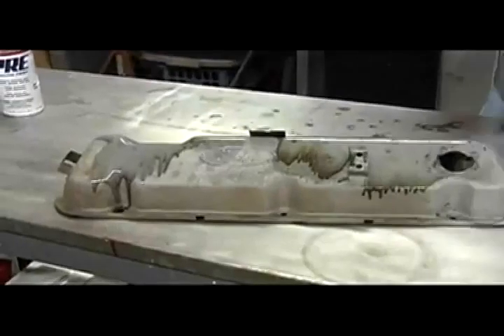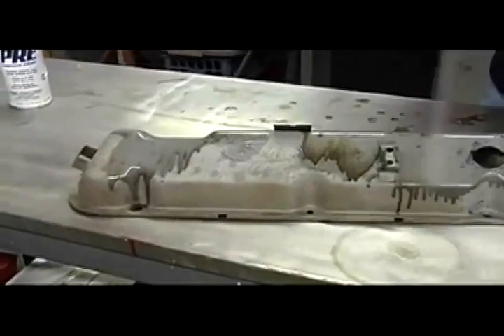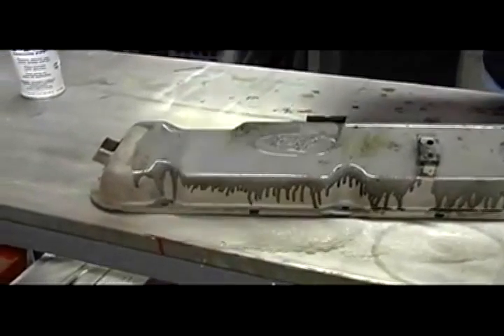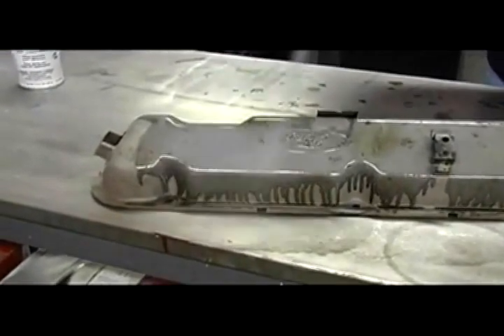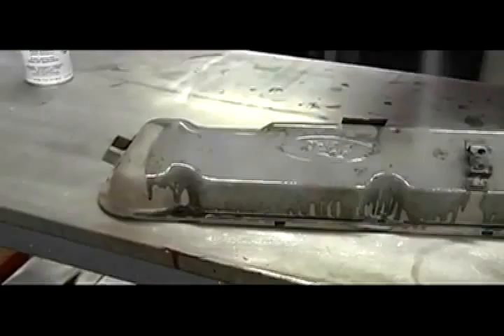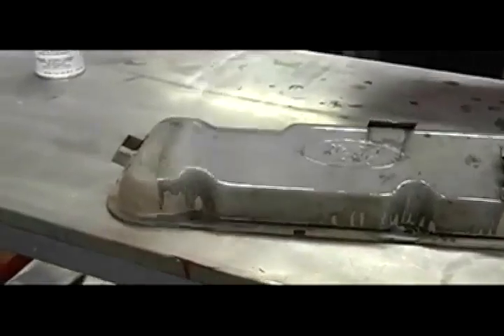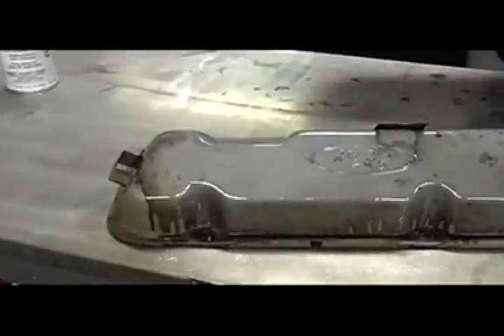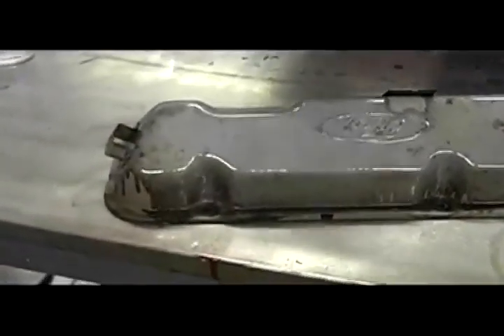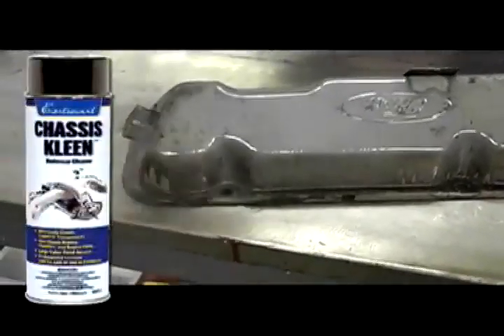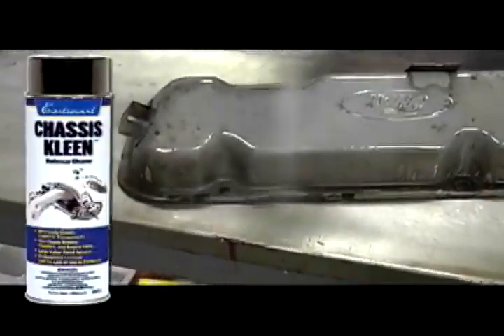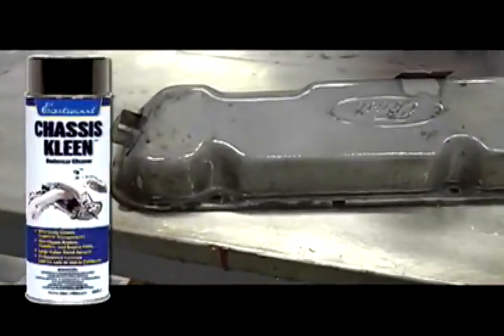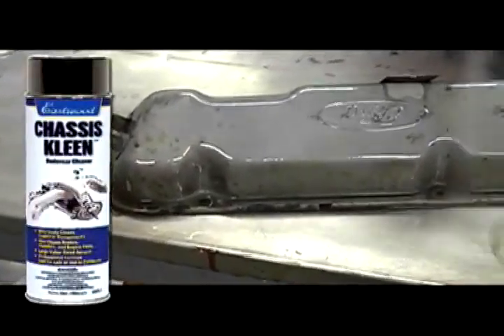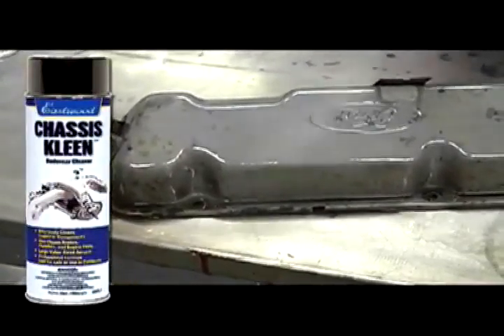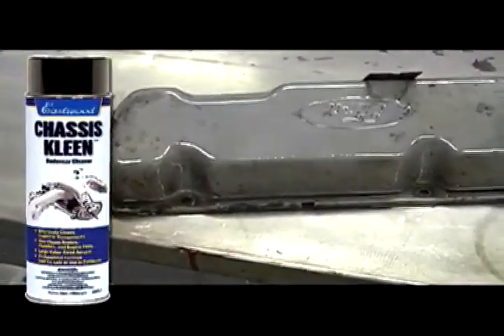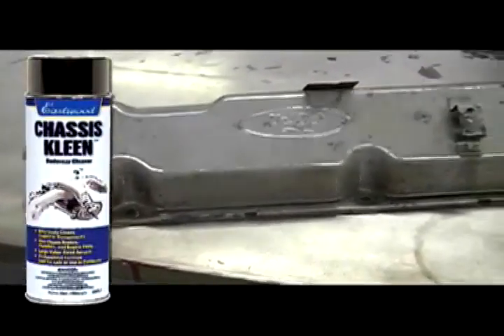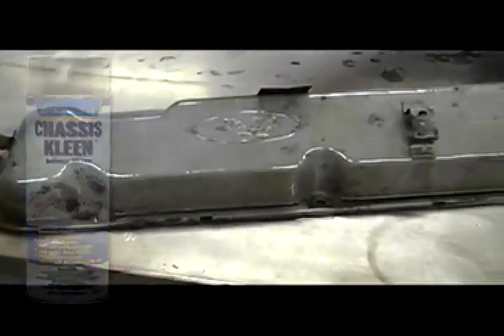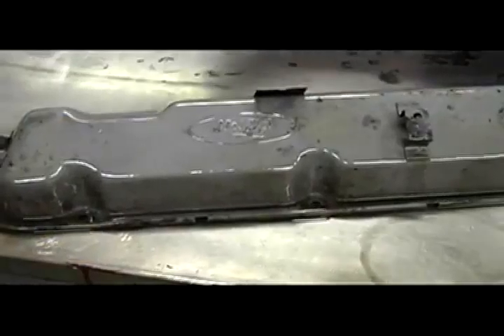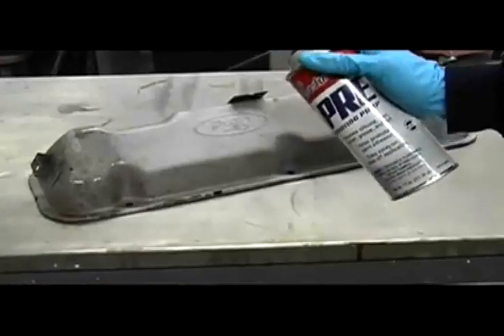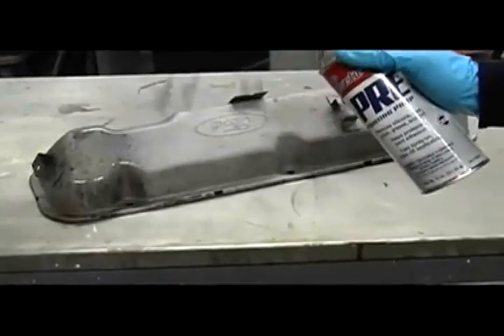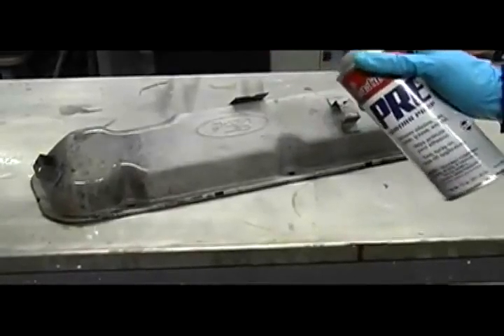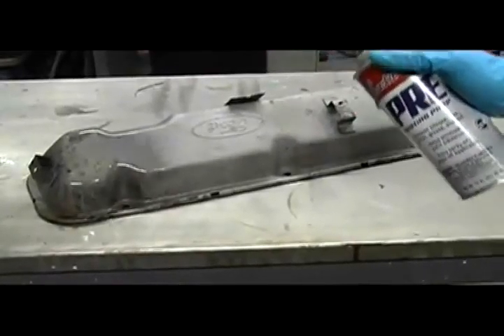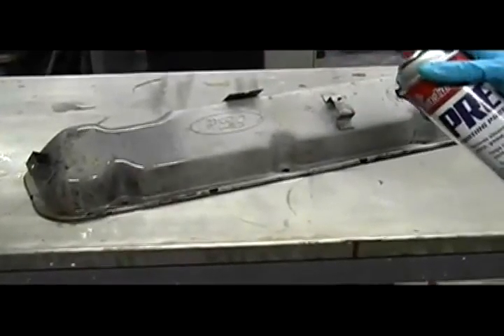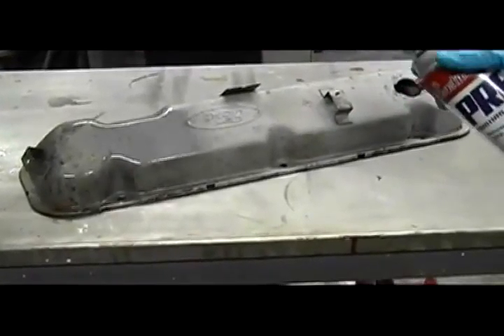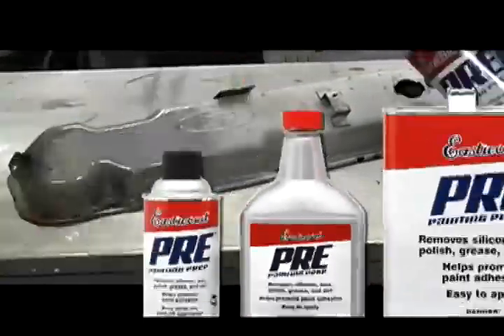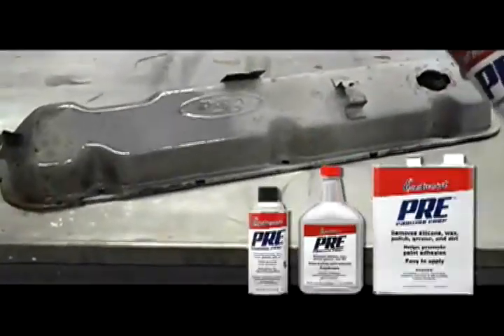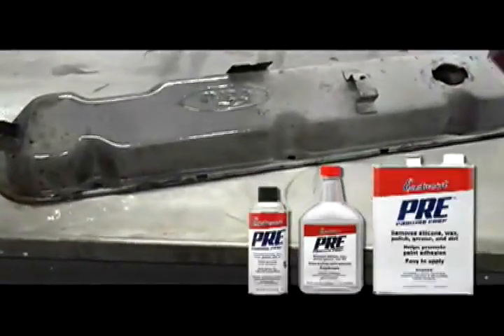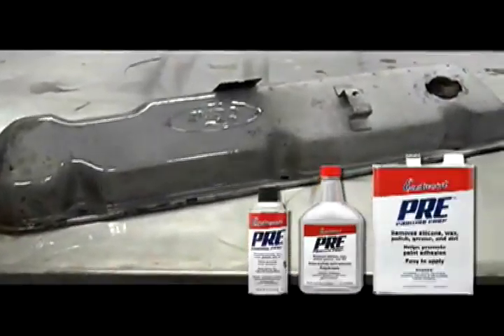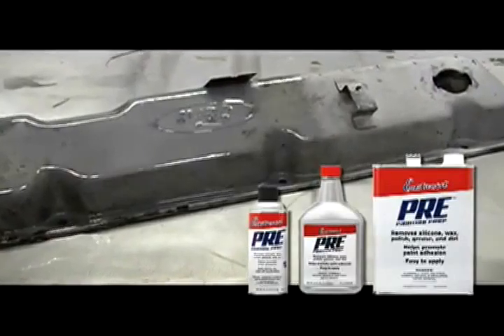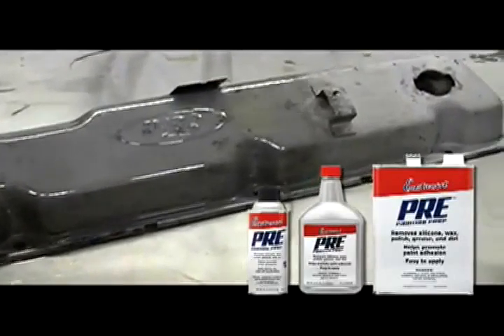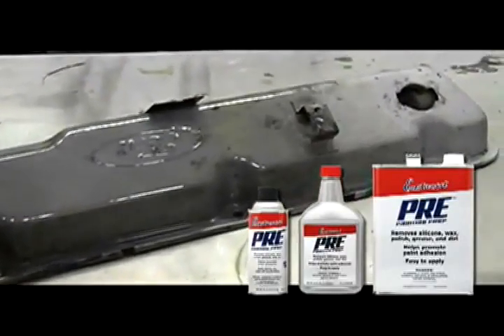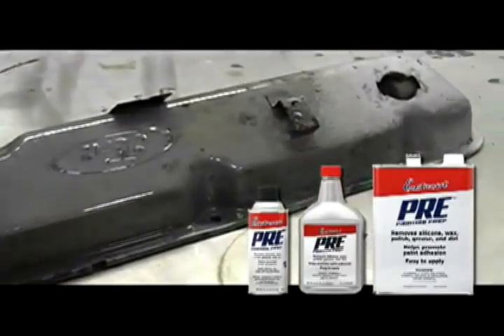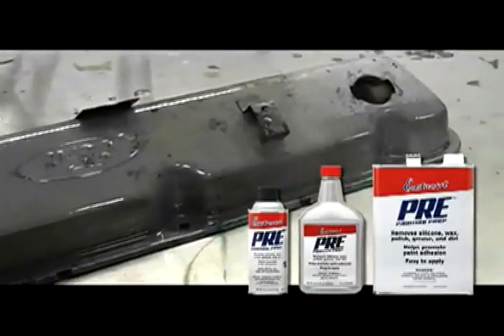For the best results, we recommend you thoroughly clean and degrease your engine parts. Eastwood's Chassis Clean works great for this. Next, give the parts a final cleaning with Eastwood's Pring. This will remove all traces of wax and grease, as well as help promote adhesion.